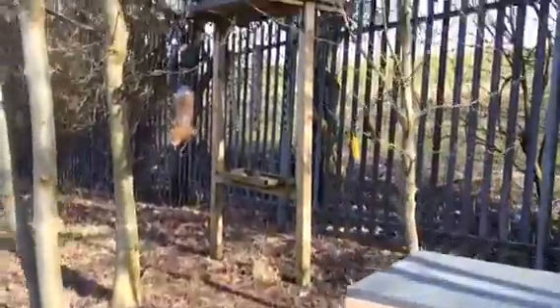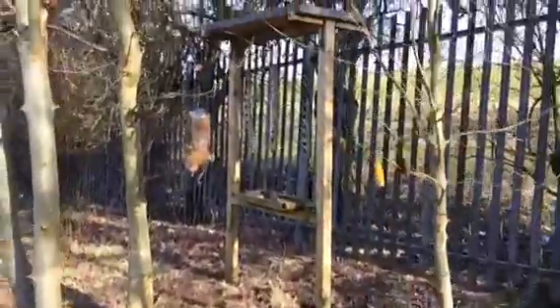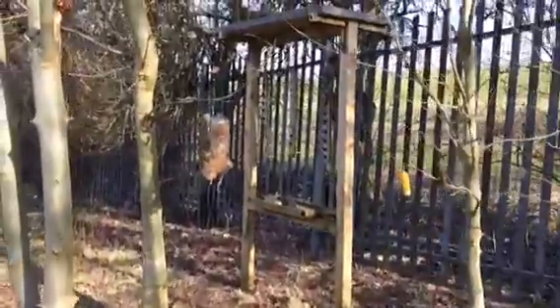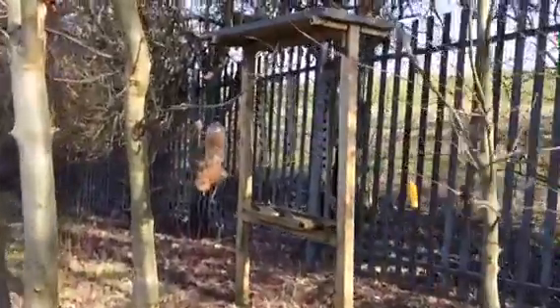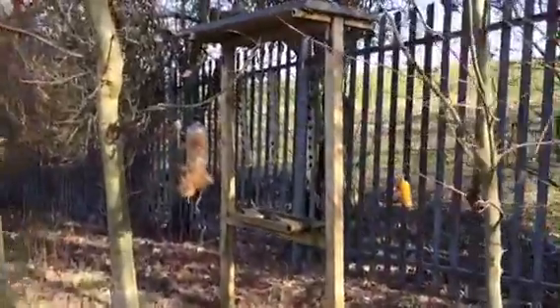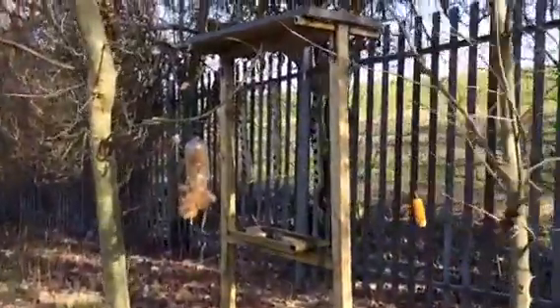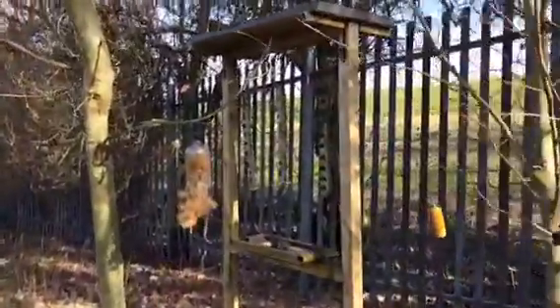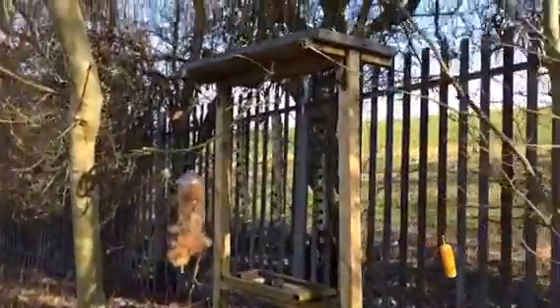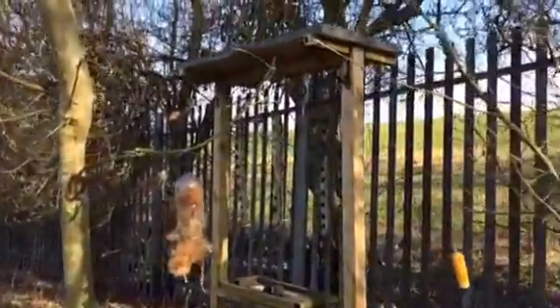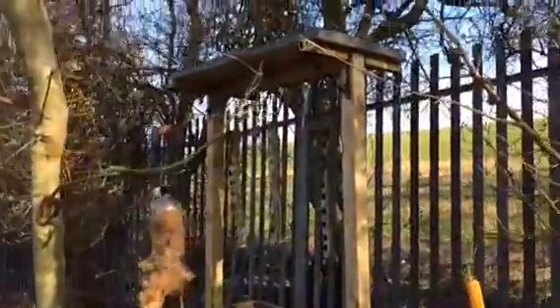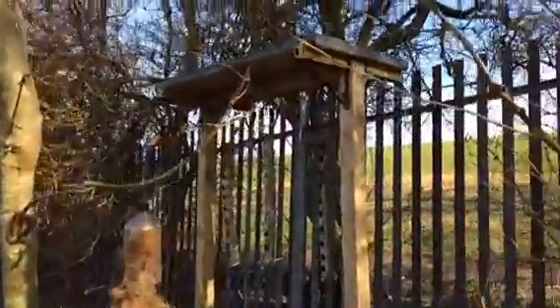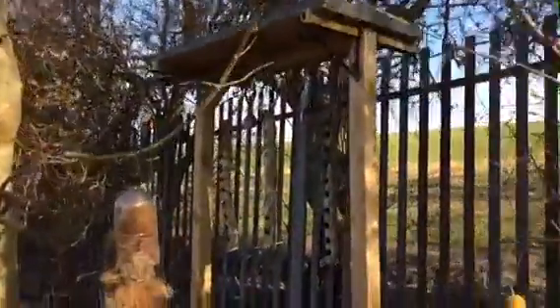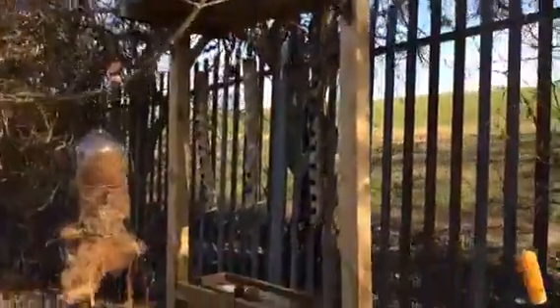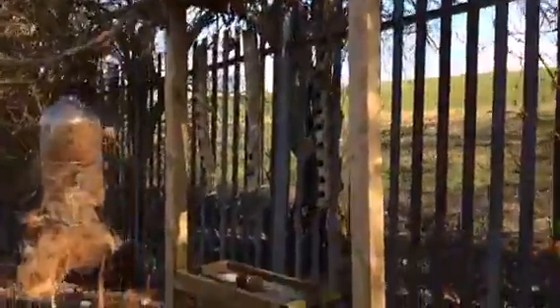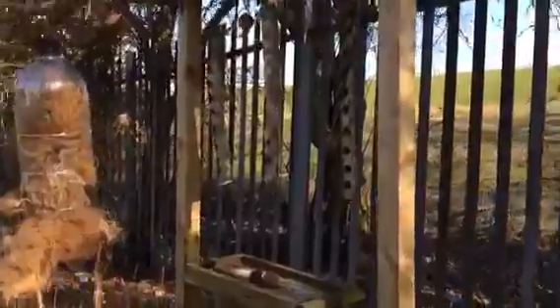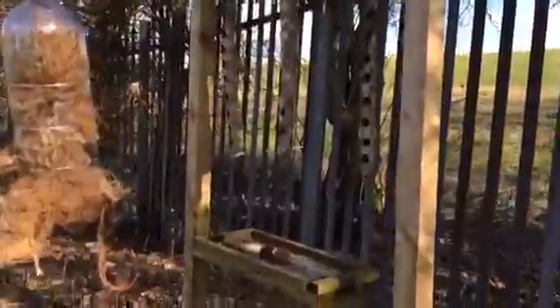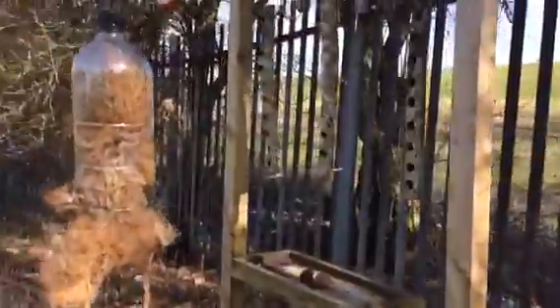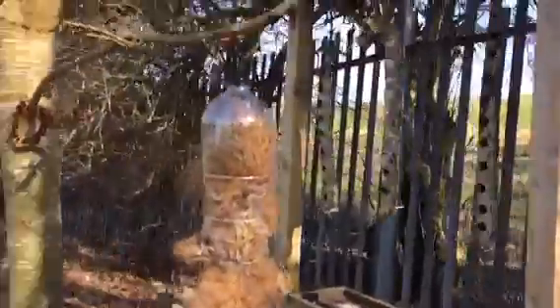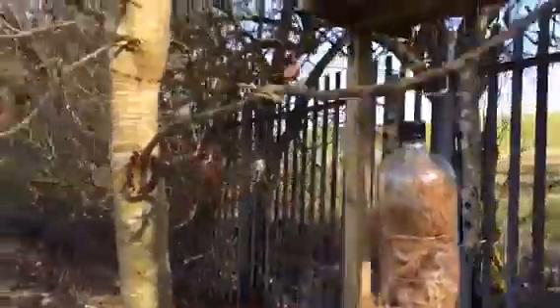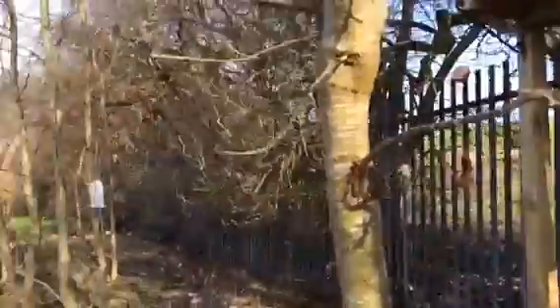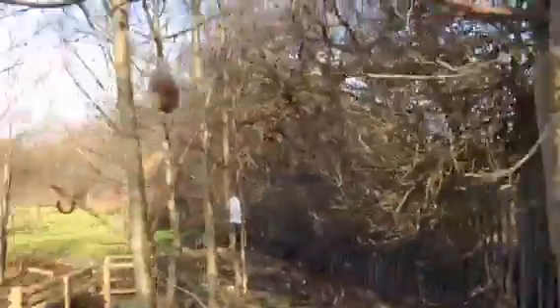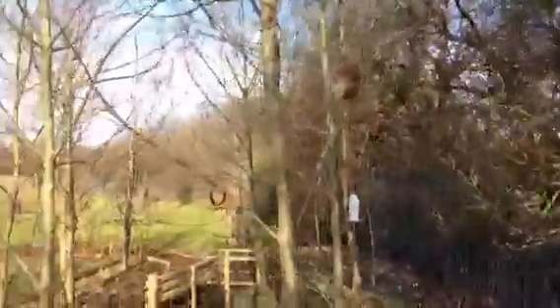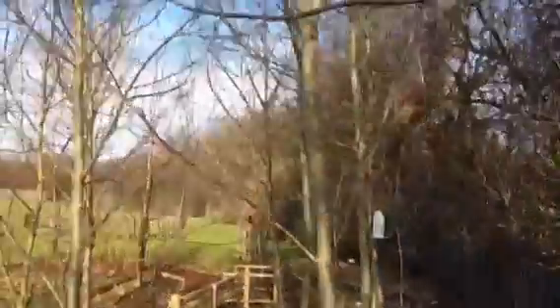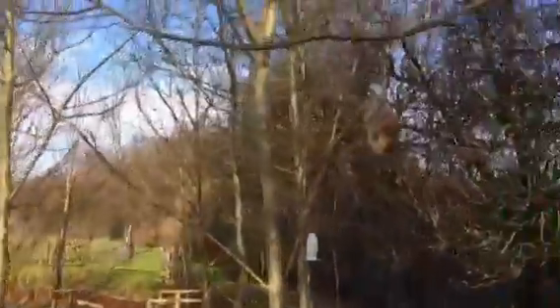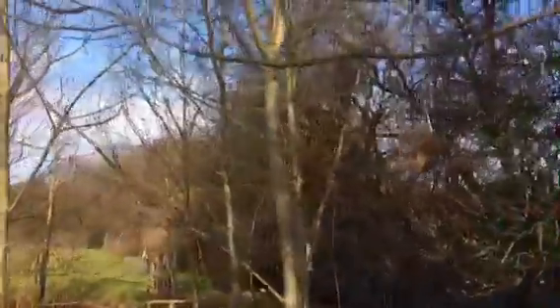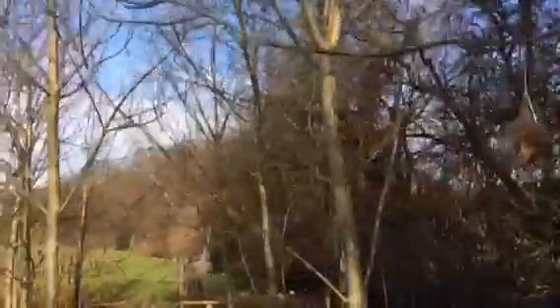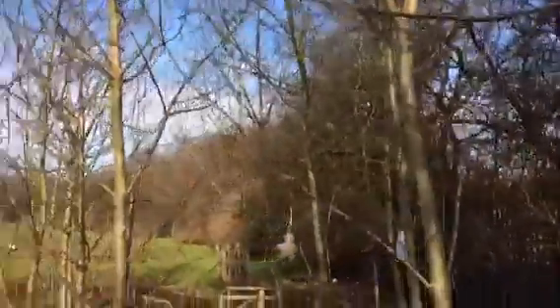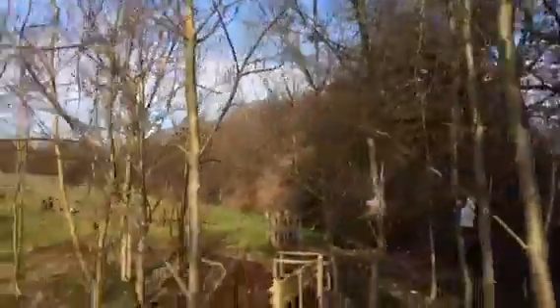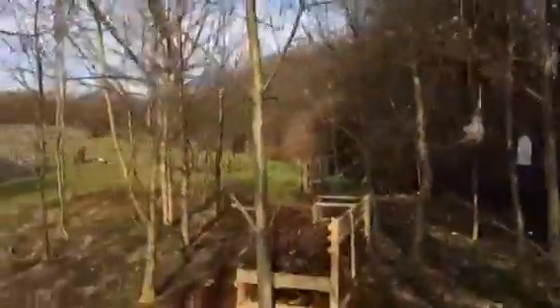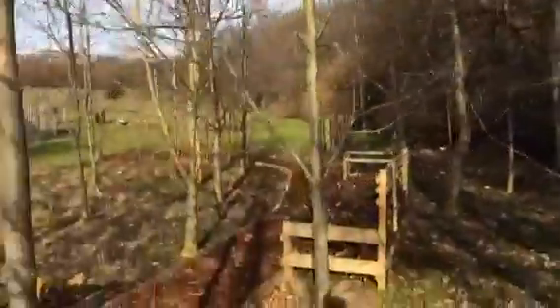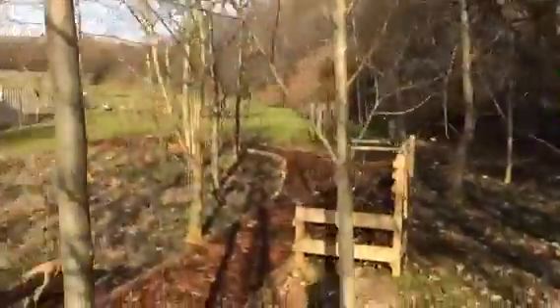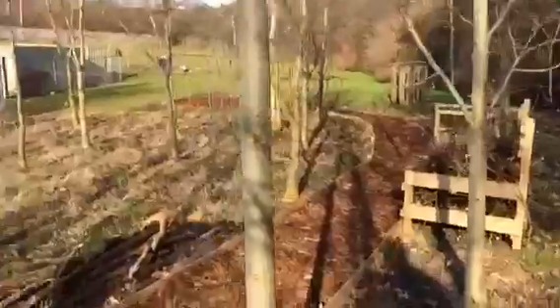The bird feeding table had a roof added to it and a bit of a makeover, and it's become a real top spot, especially for long-tailed tits. We also hung some materials in the garden for them to make nests.